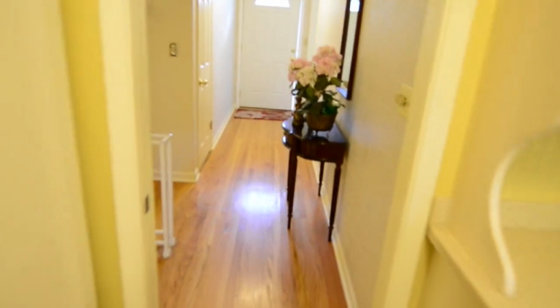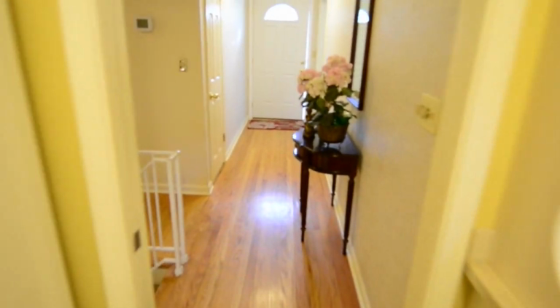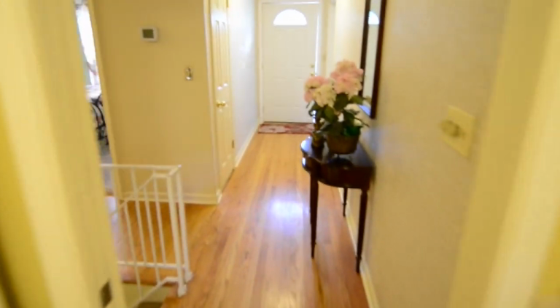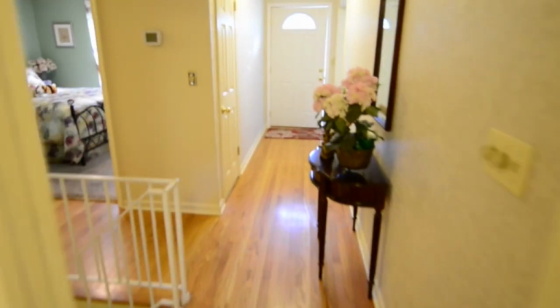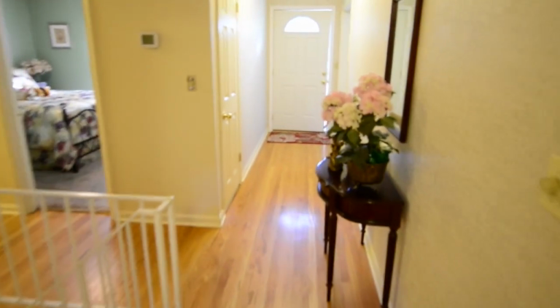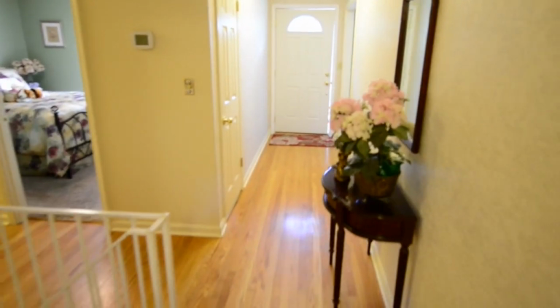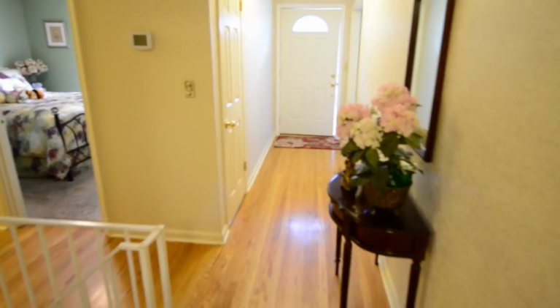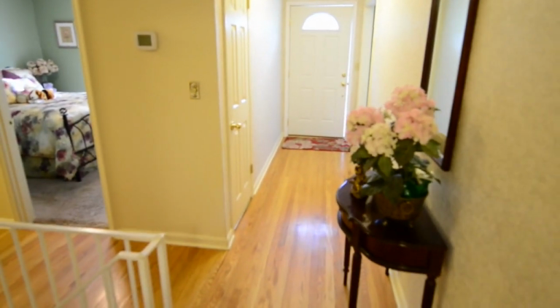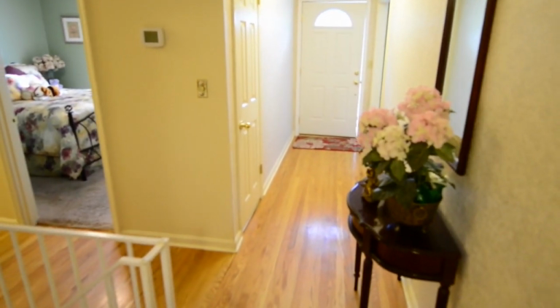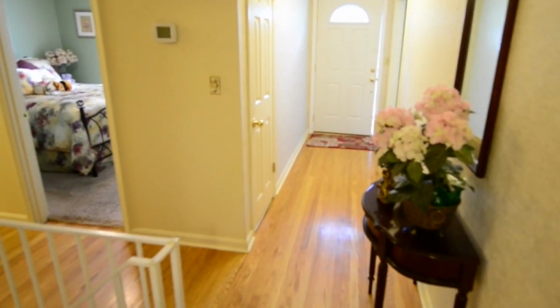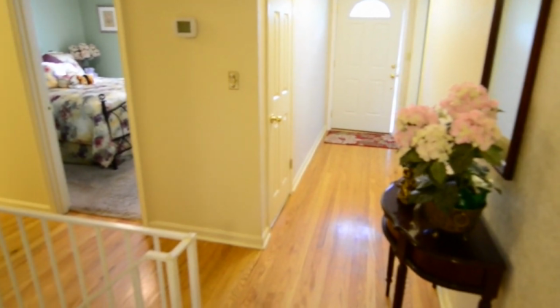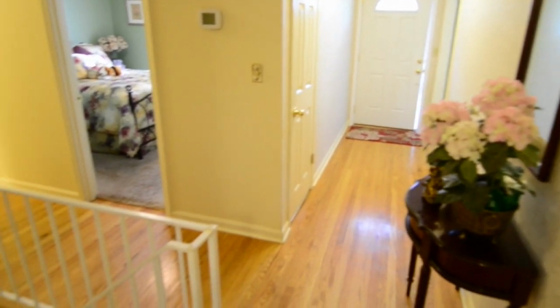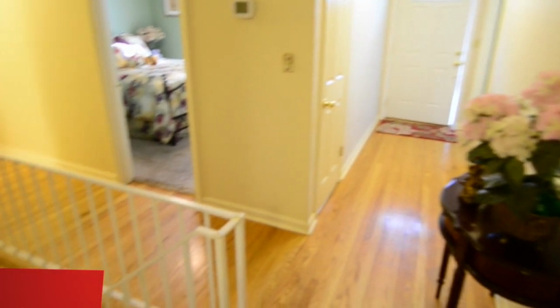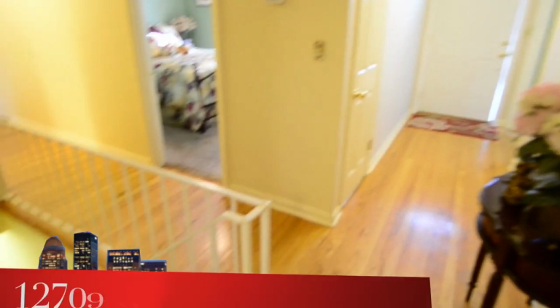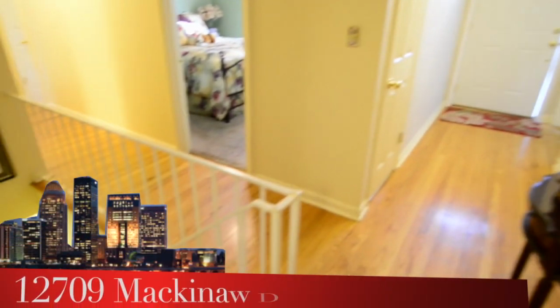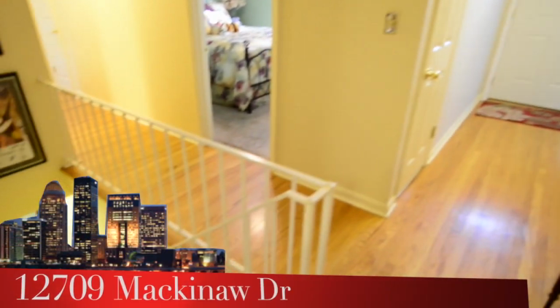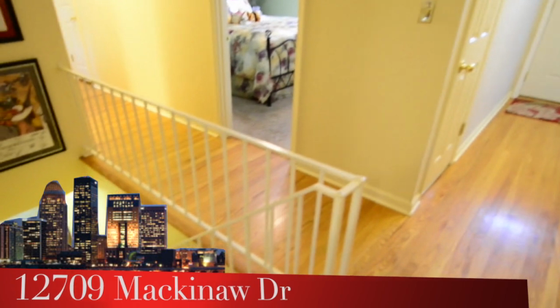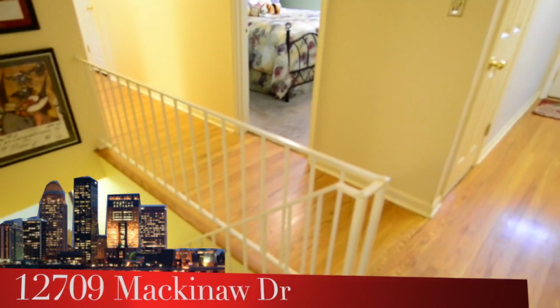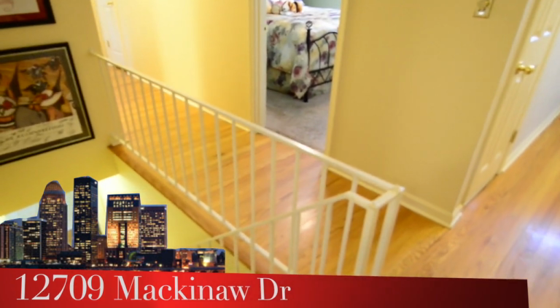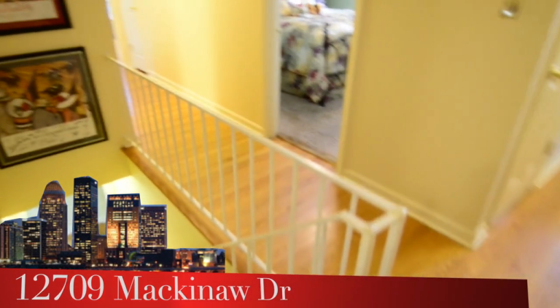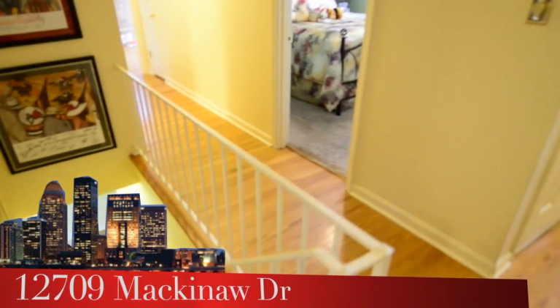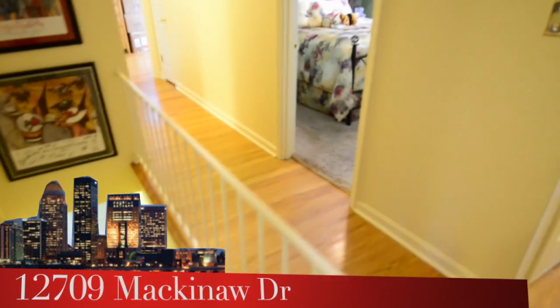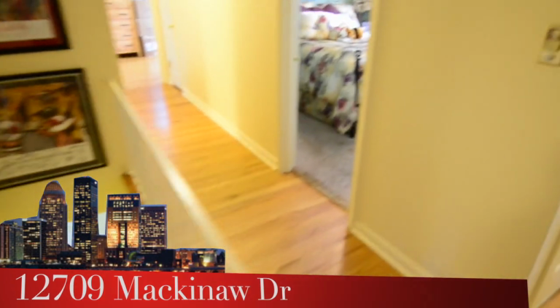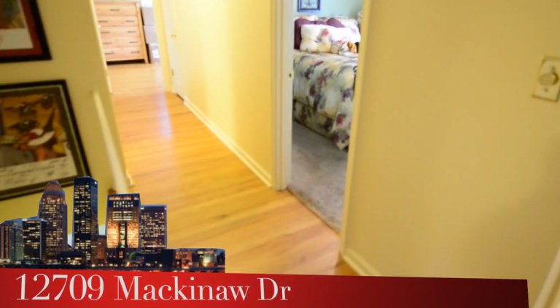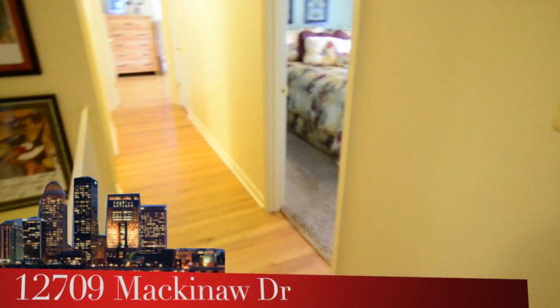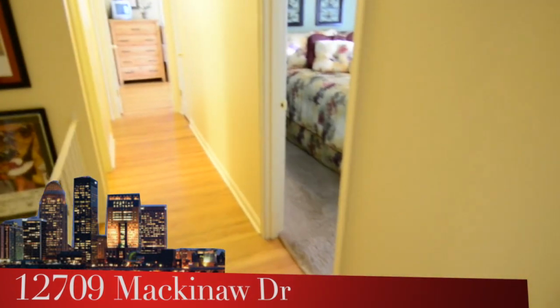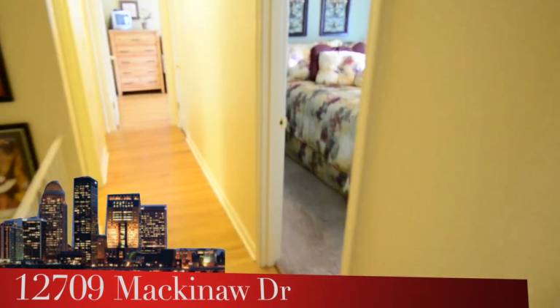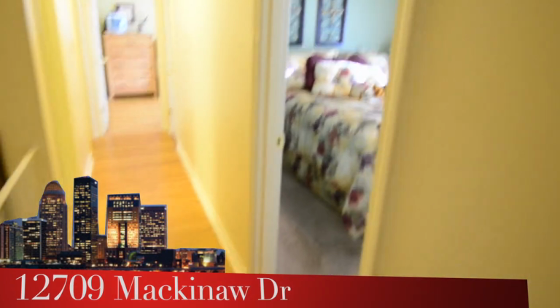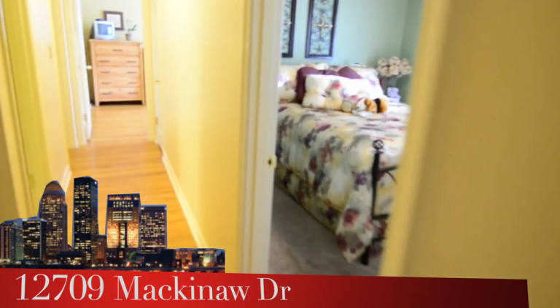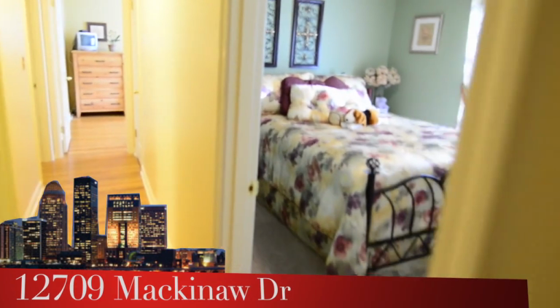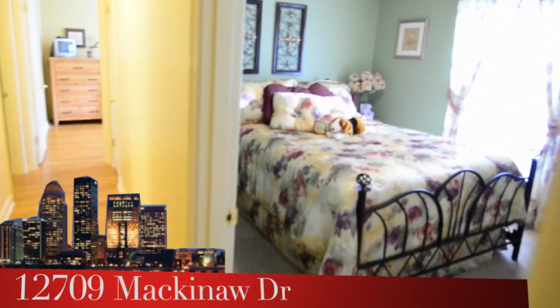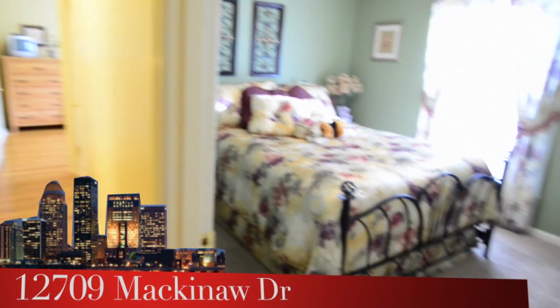The formal entry we walked into just a few moments ago is straight ahead, and to the left are the steps to the lower level. We'll be heading down there in just a couple of moments.